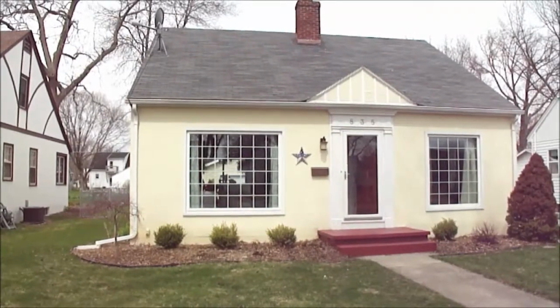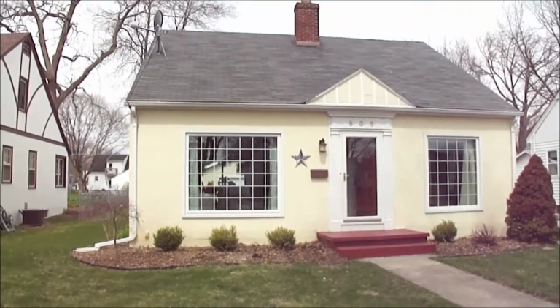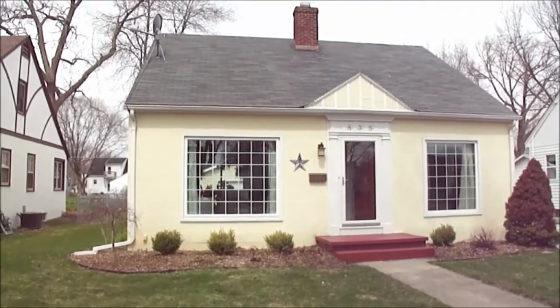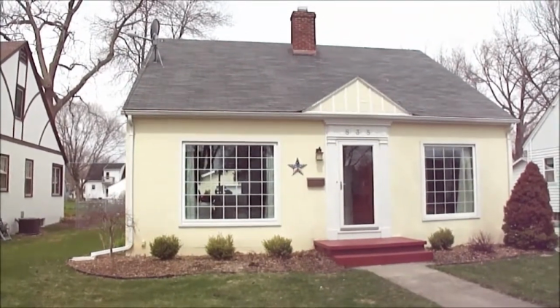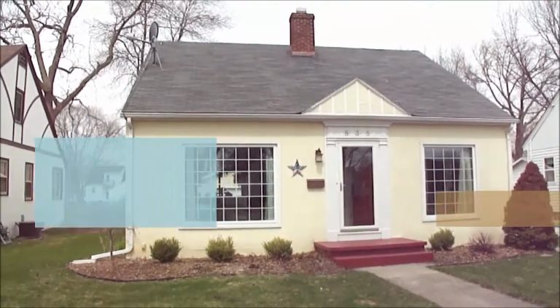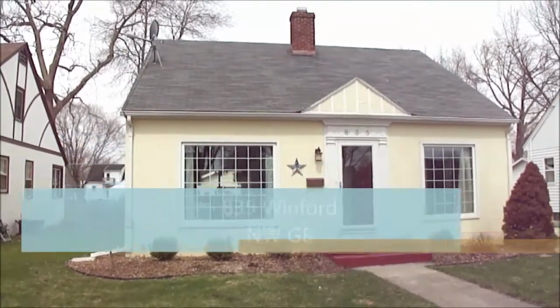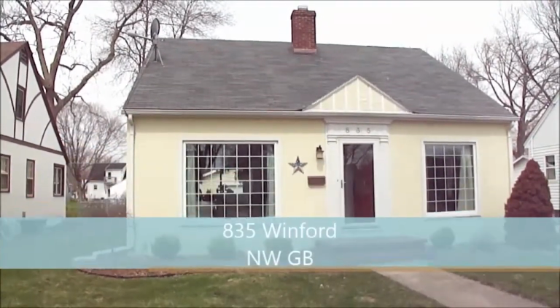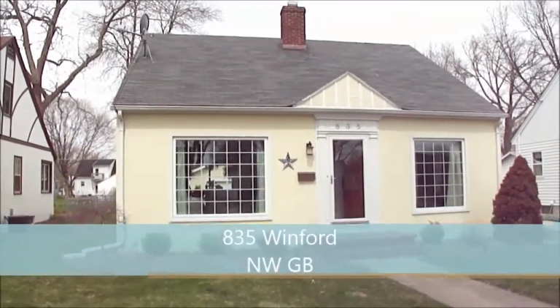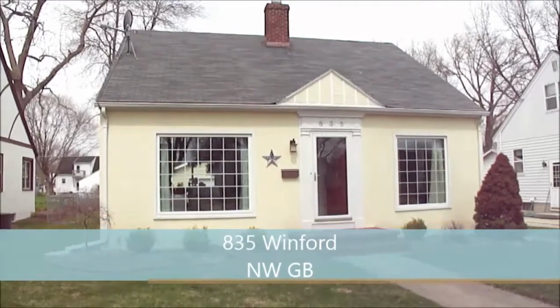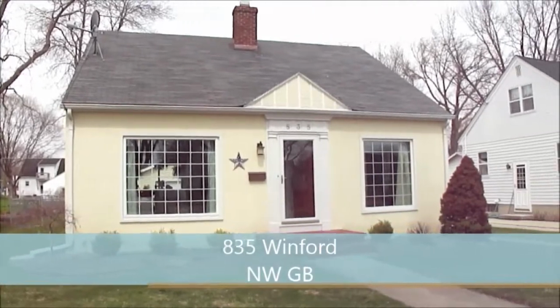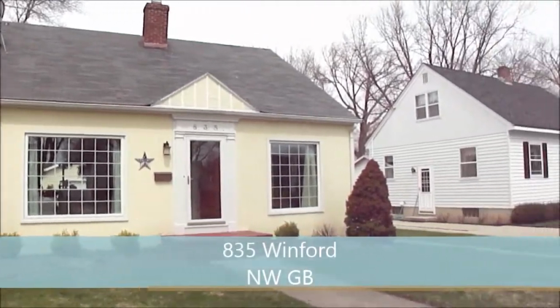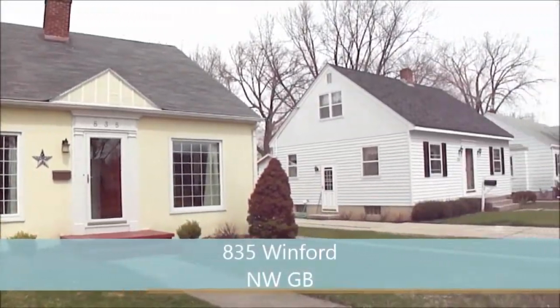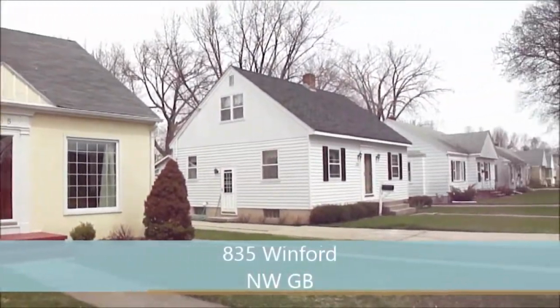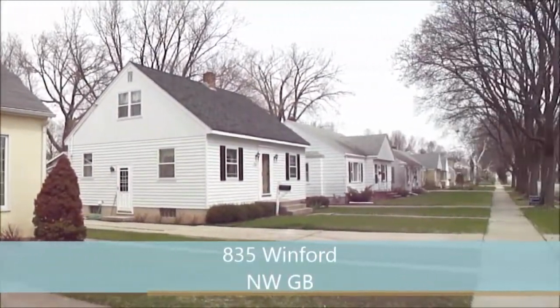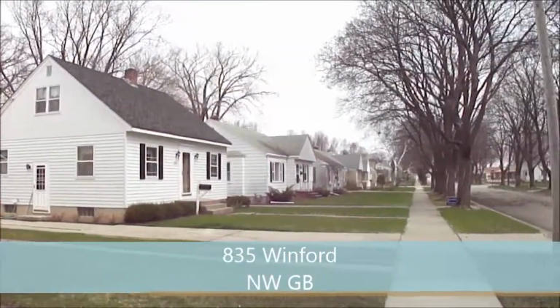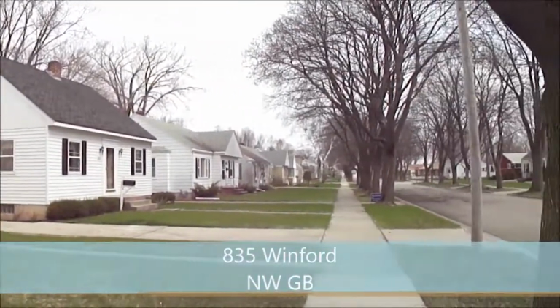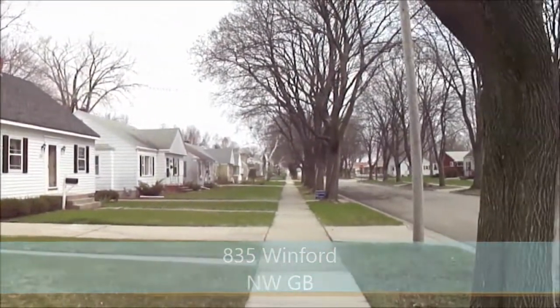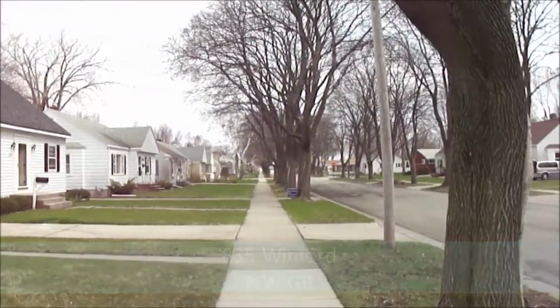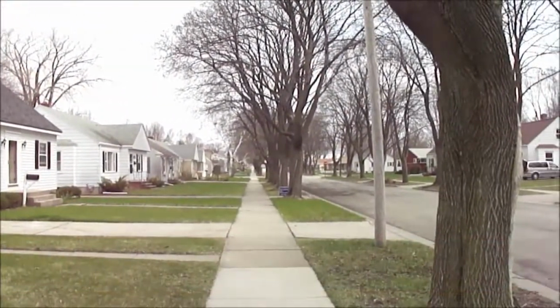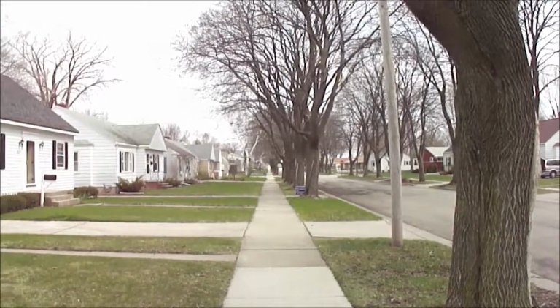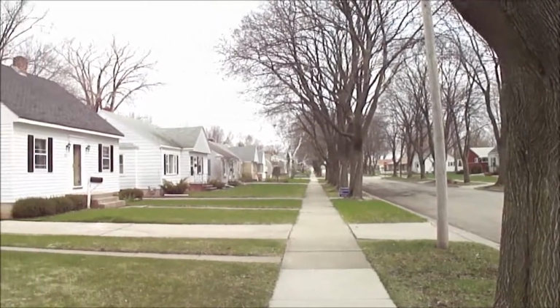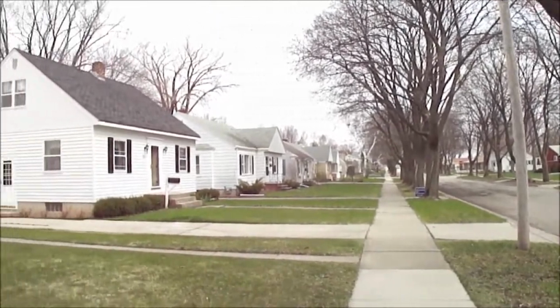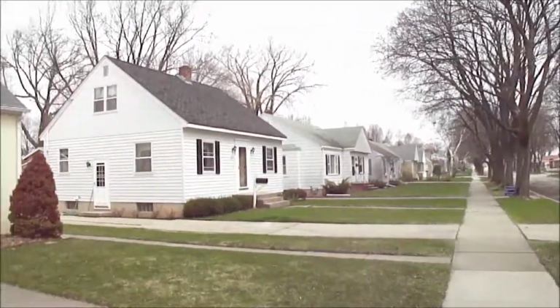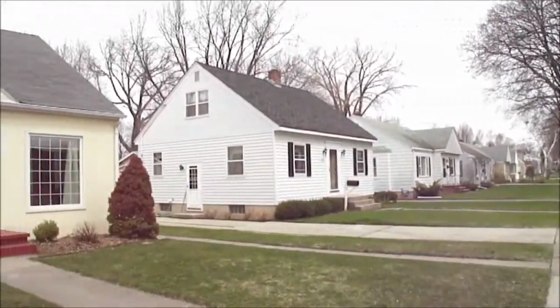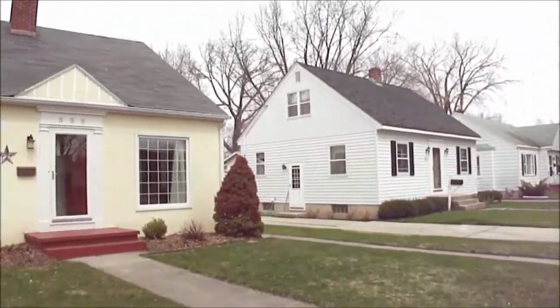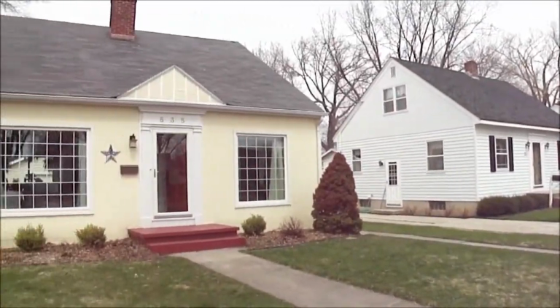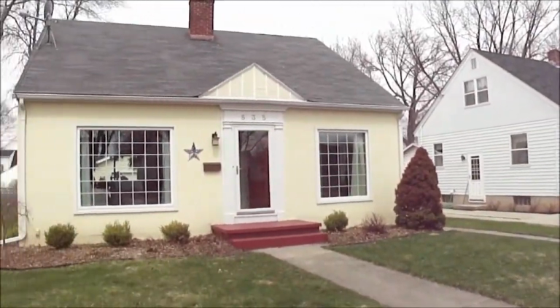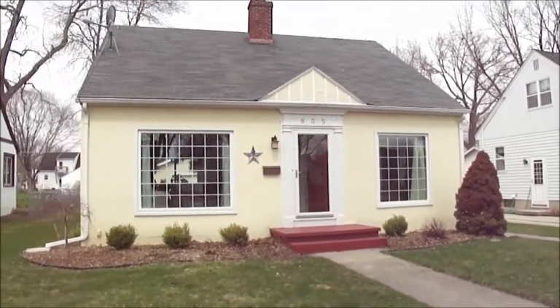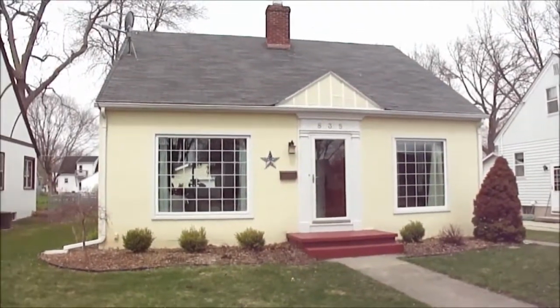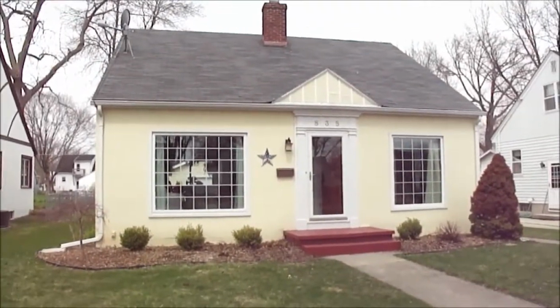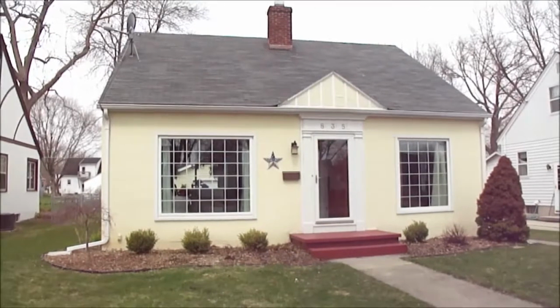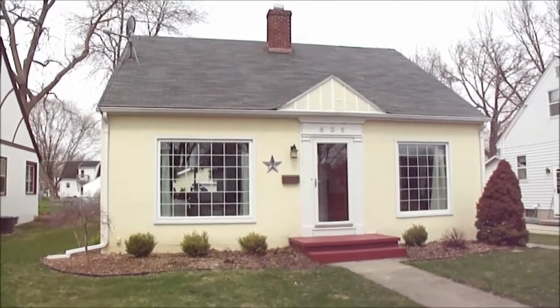Here's the home at 835 Winford on the west side of Green Bay. It is a three bedroom, one and a half bathroom home on a beautiful tree-lined street, with a two and a half stall garage, fenced in backyard, and a ton of updates.